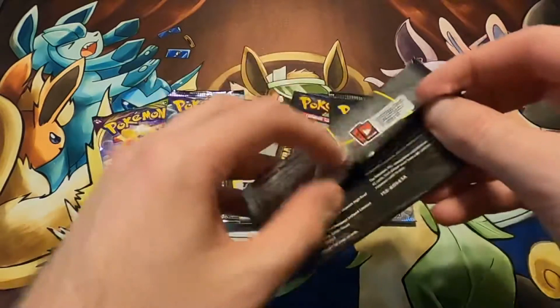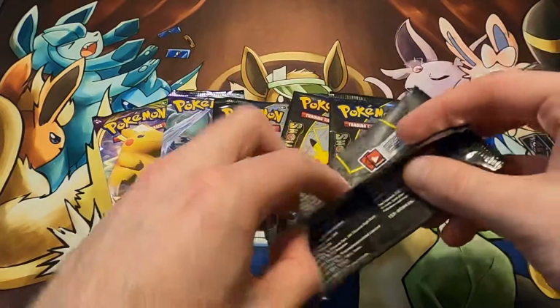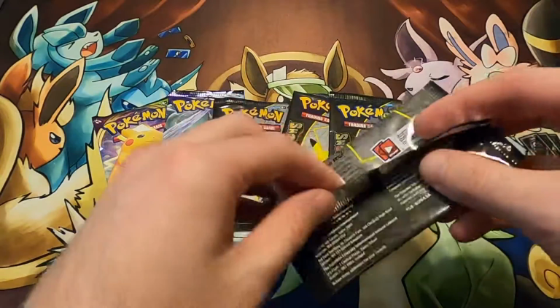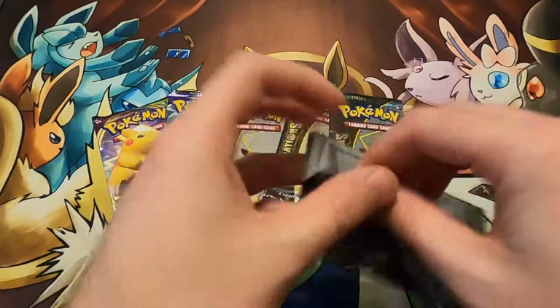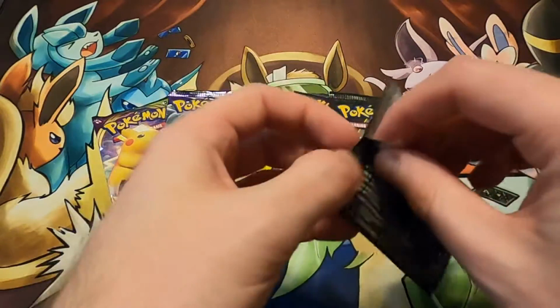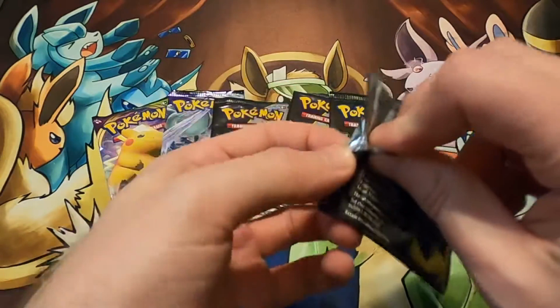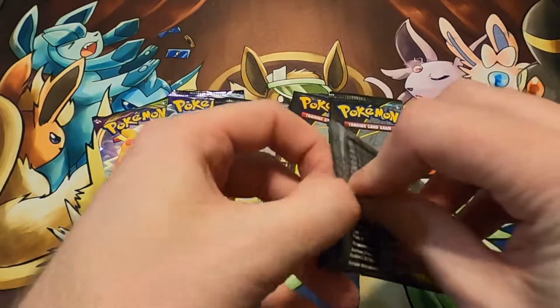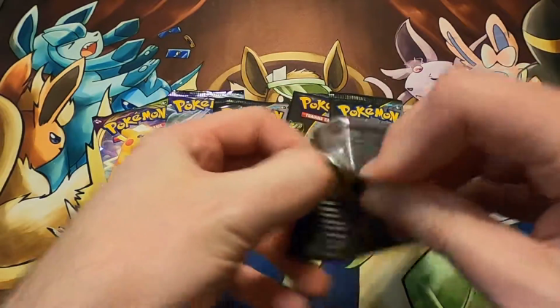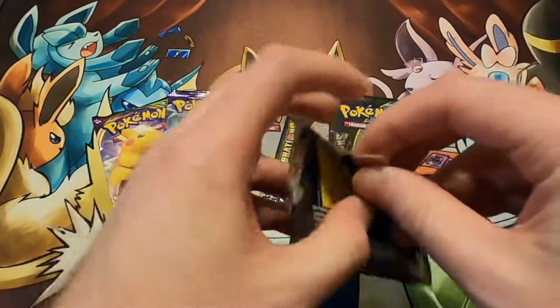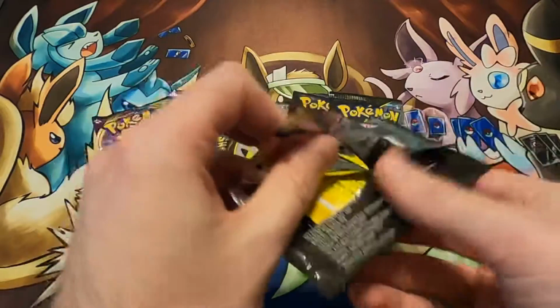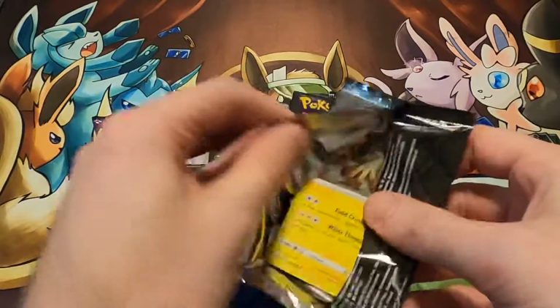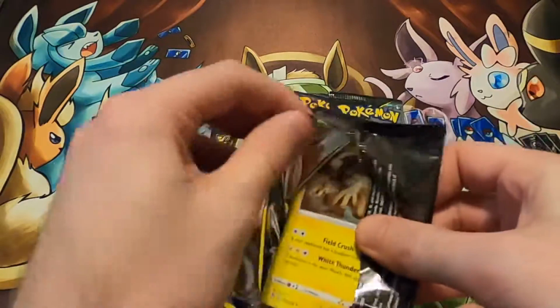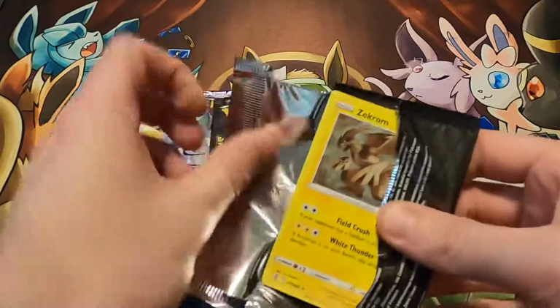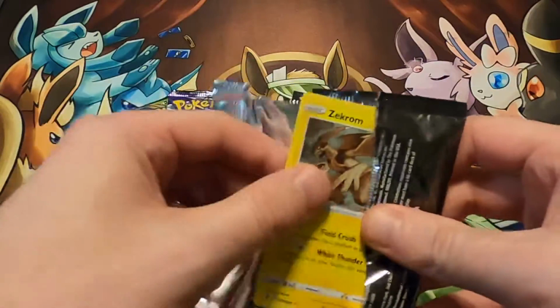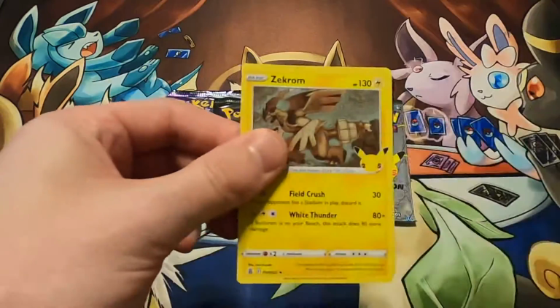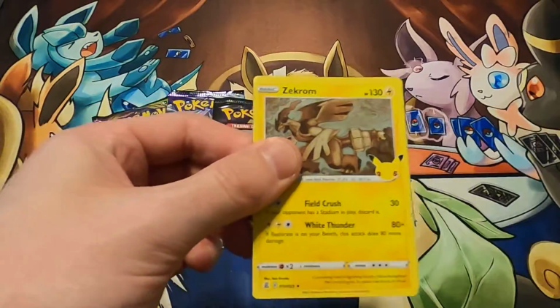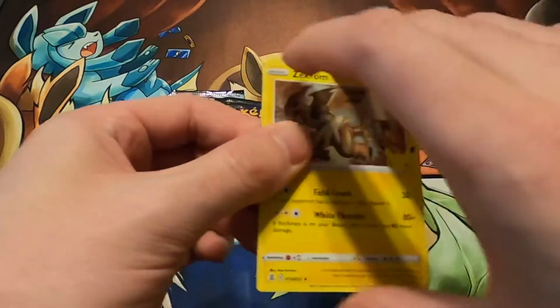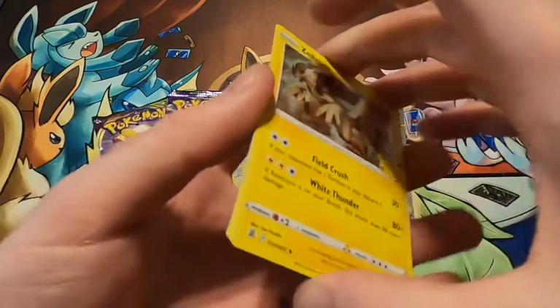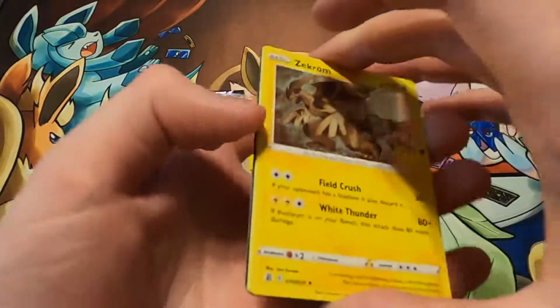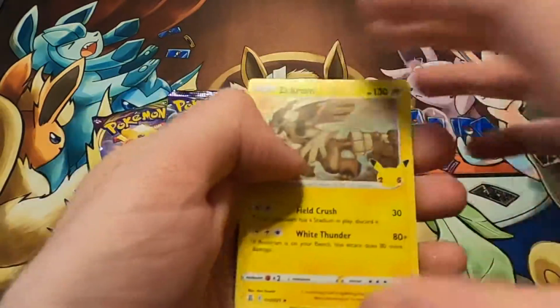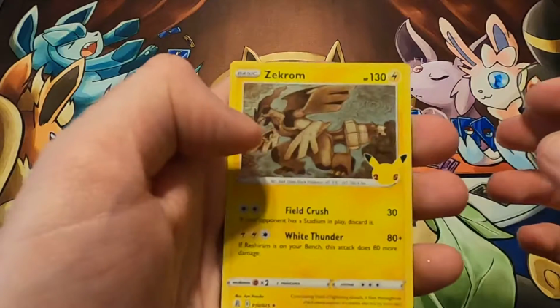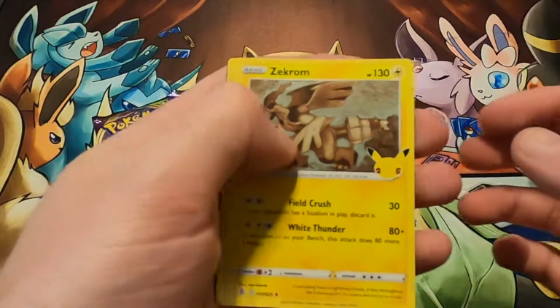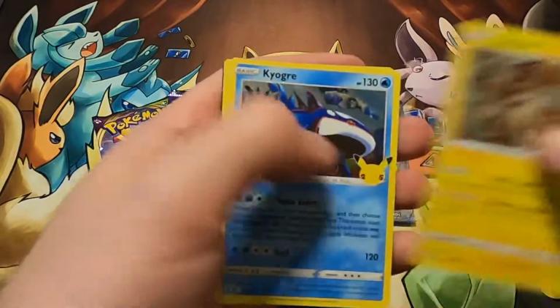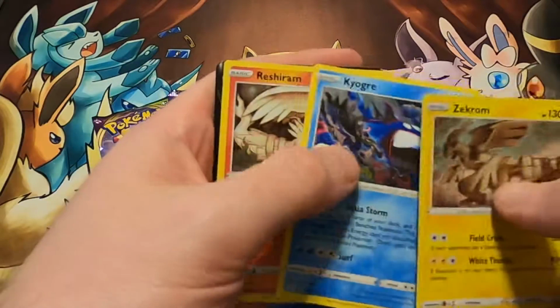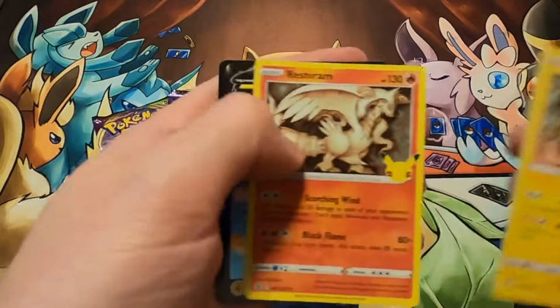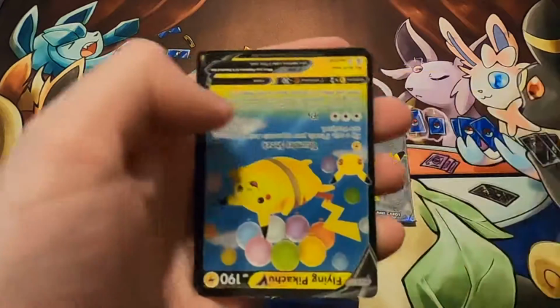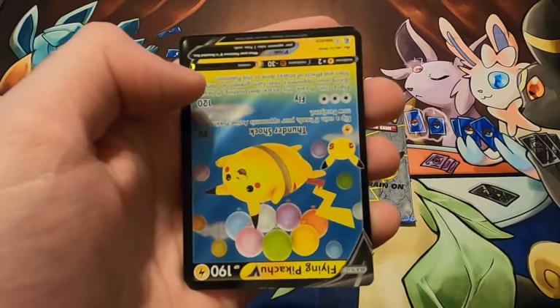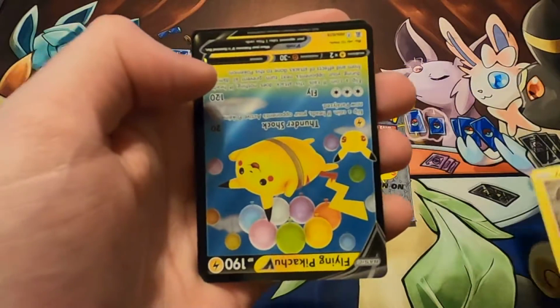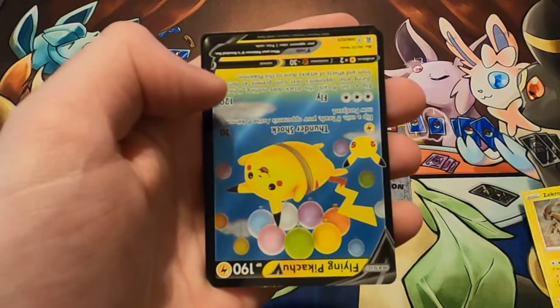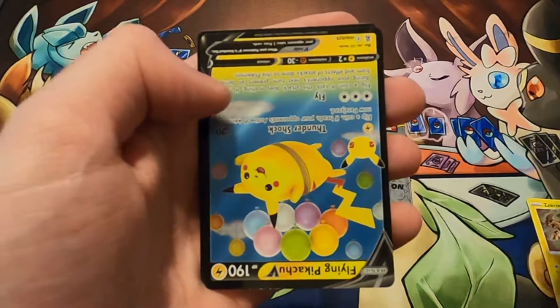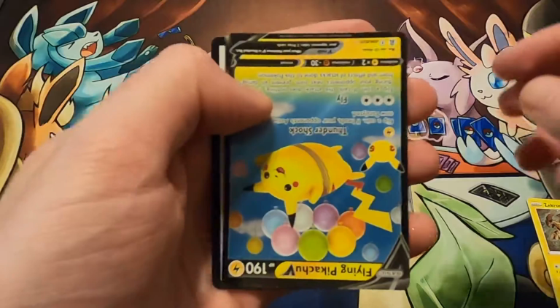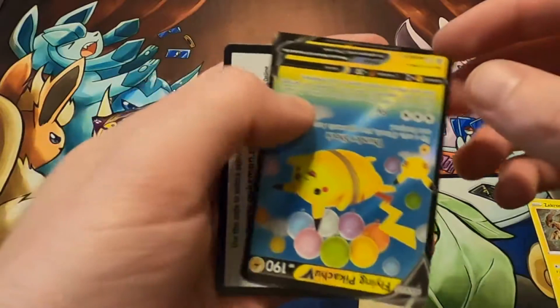It's been a lot of fun to open this set so far. I hope you guys enjoy it. Thank you all for checking the videos out. So let's see what we get: Zacrom, Kyogre, Reshiram, and an upside-down flying Pikachu V.